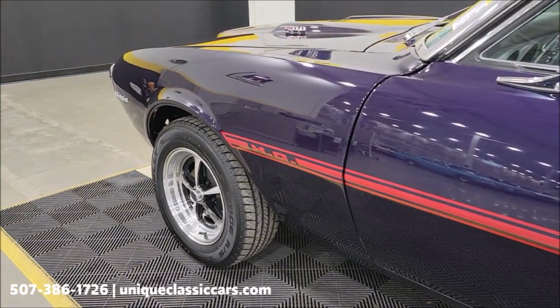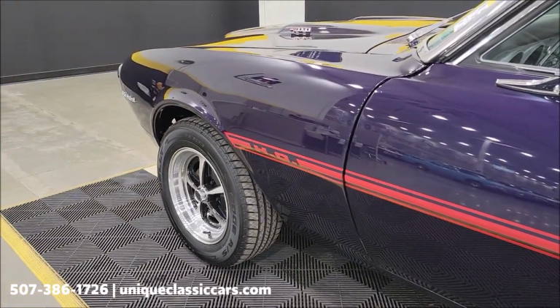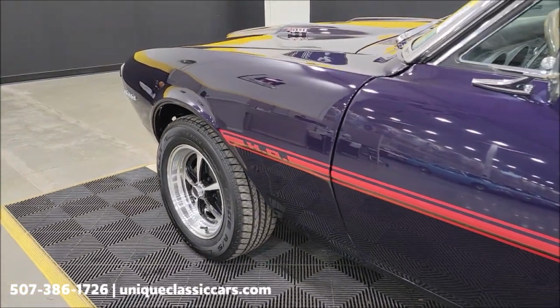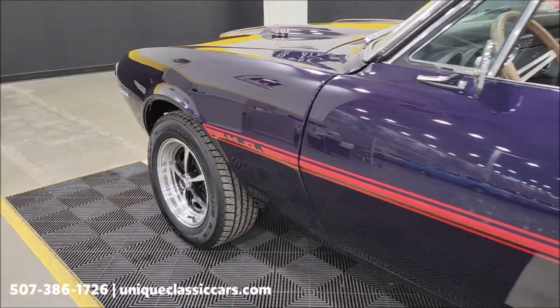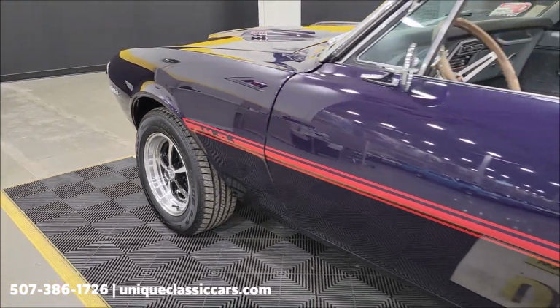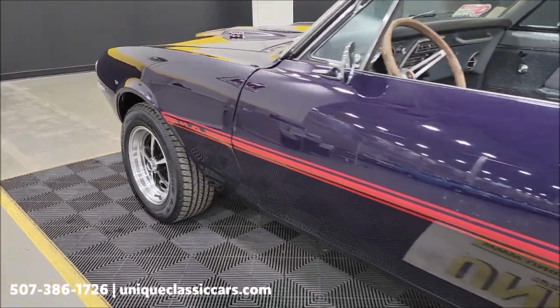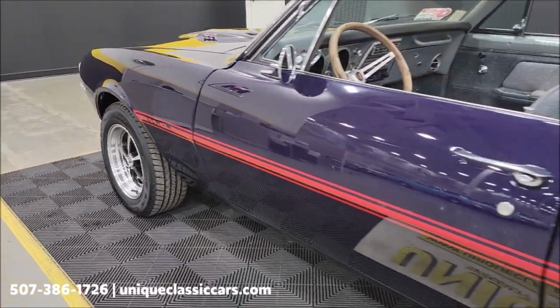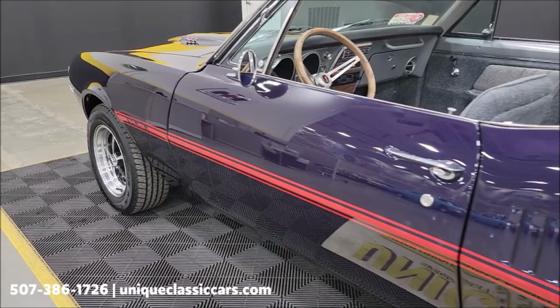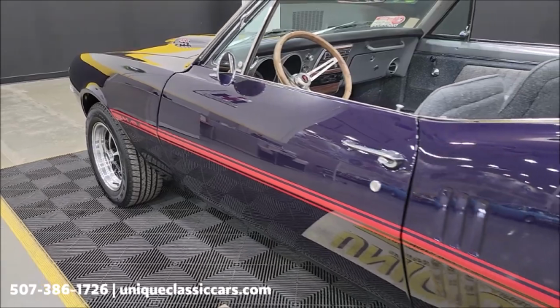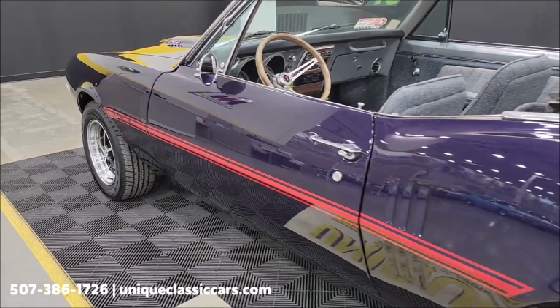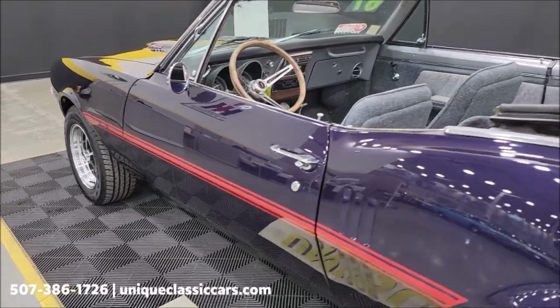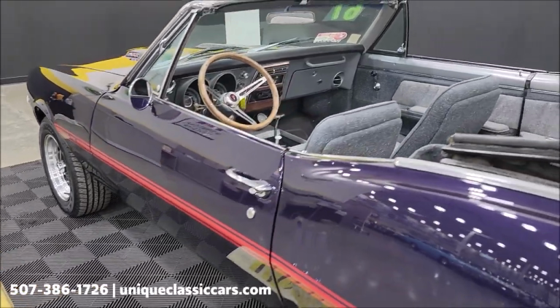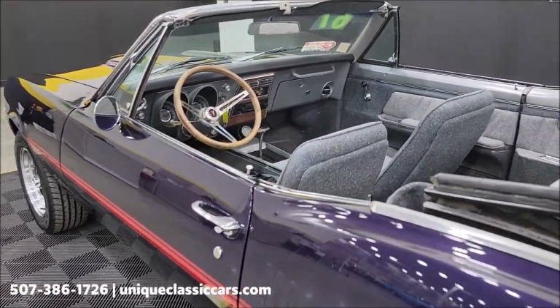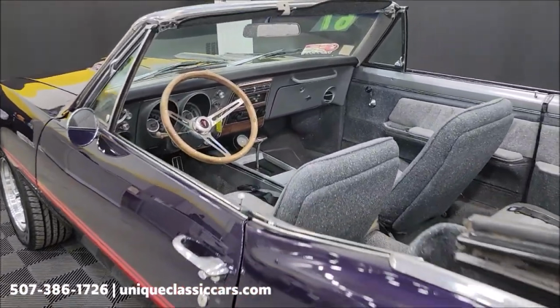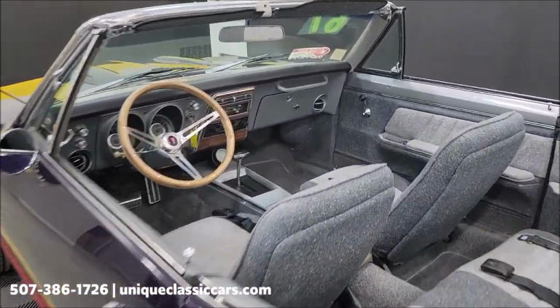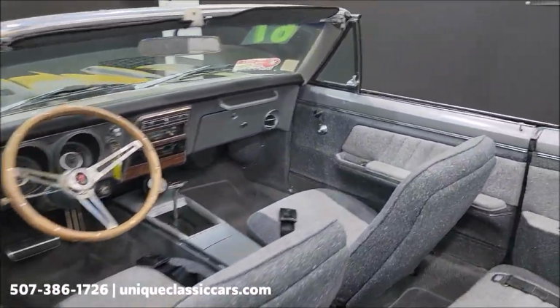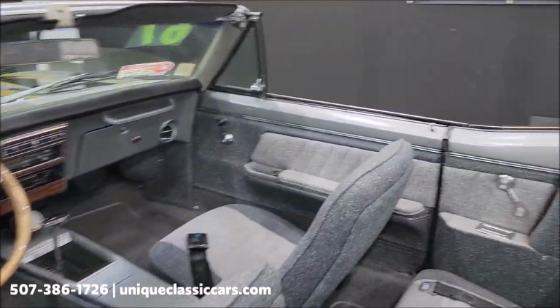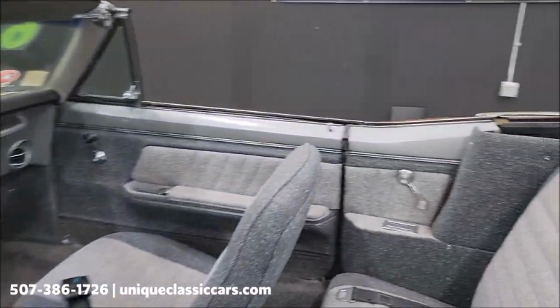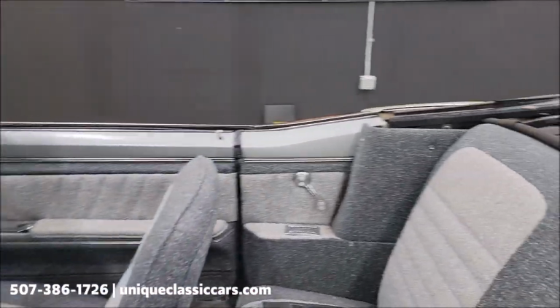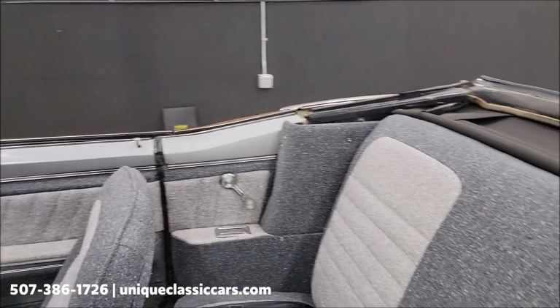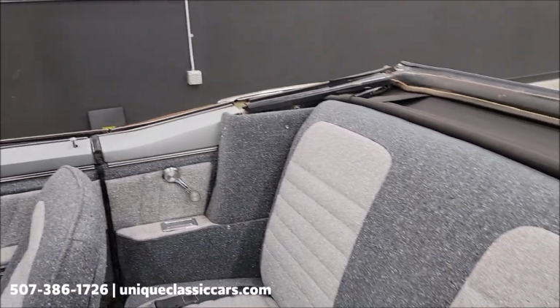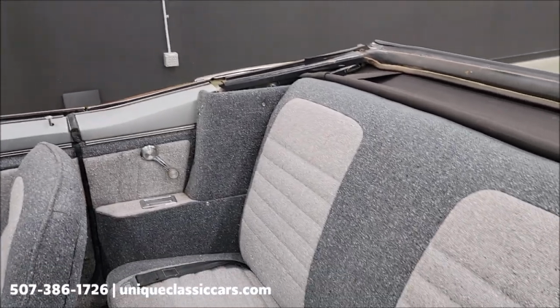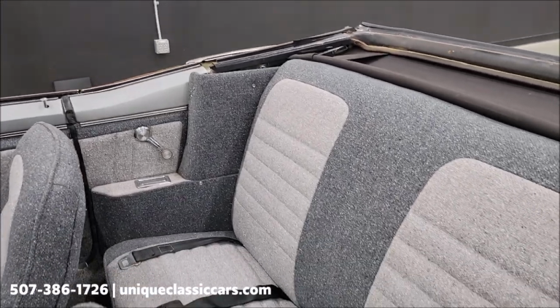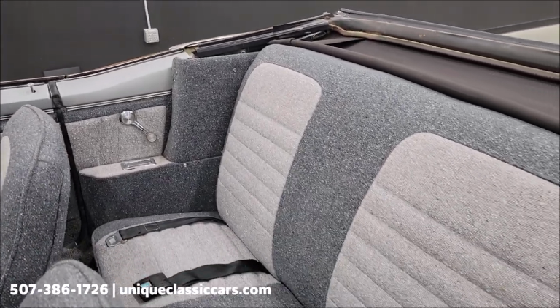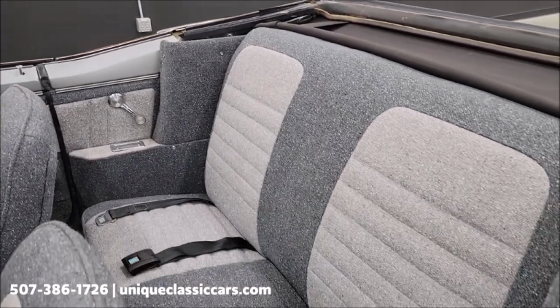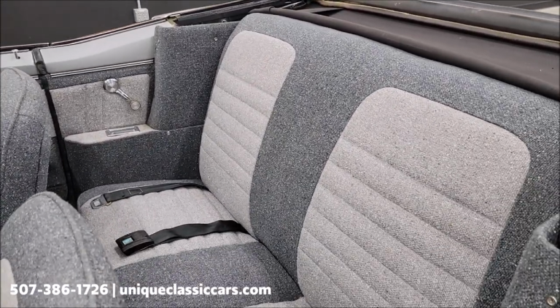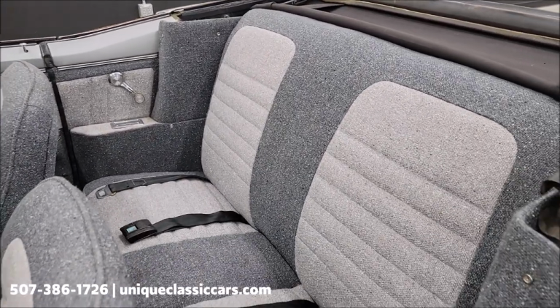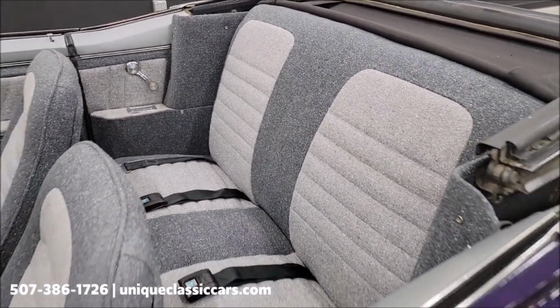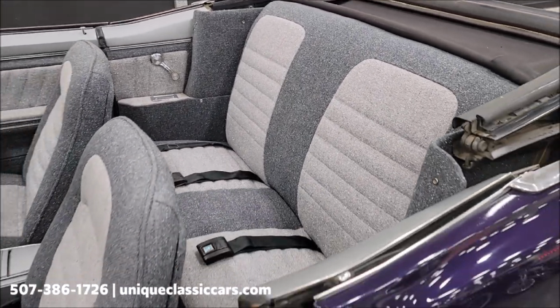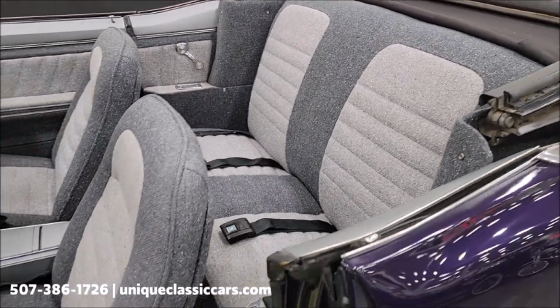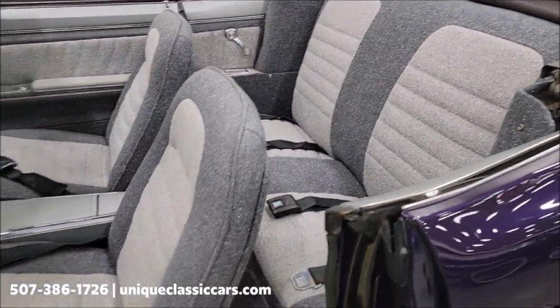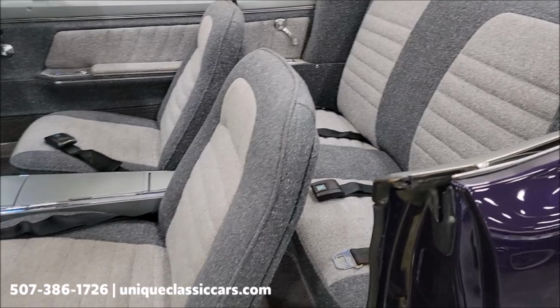Looks like newer American Racing wheels too — good looking car. Take a look at the interior. I haven't noticed really any rips, tears, or holes — pretty much free of that.